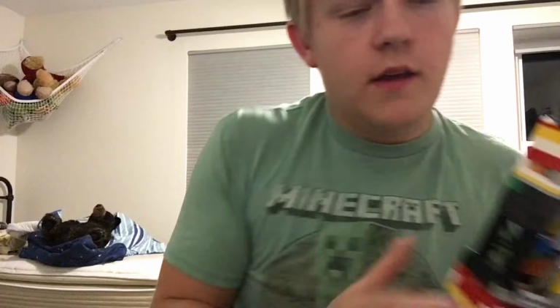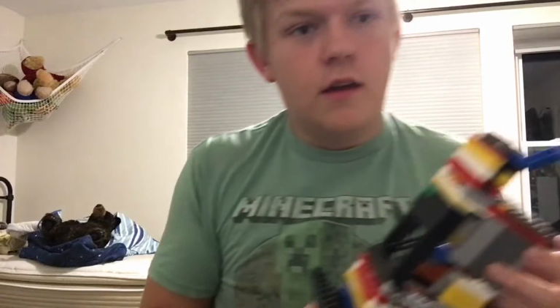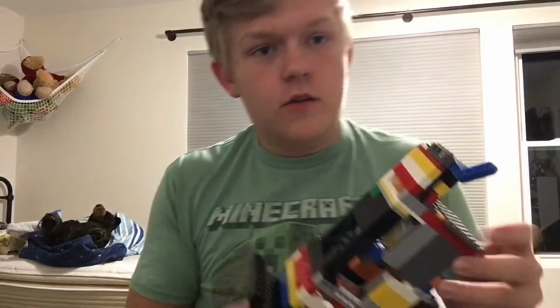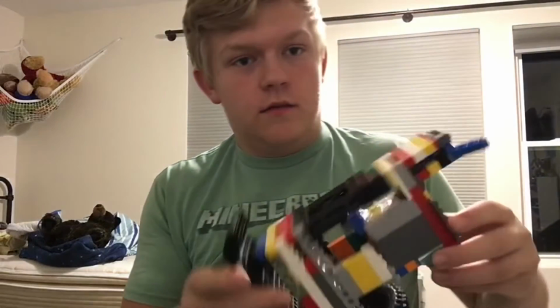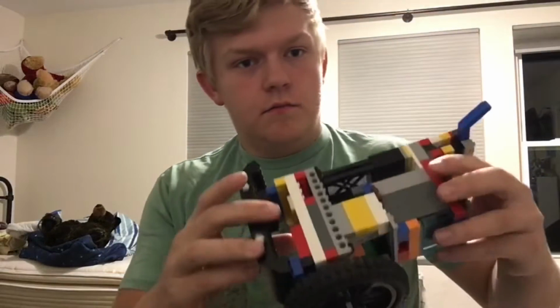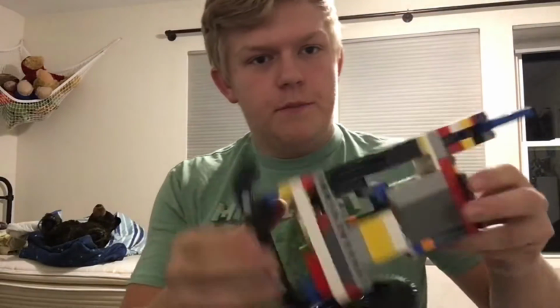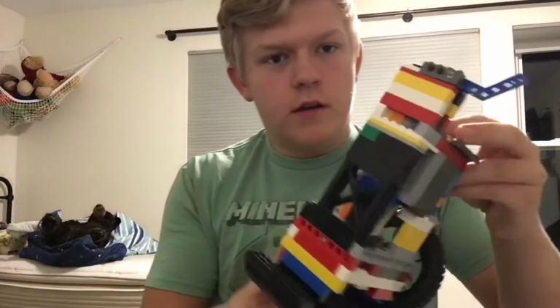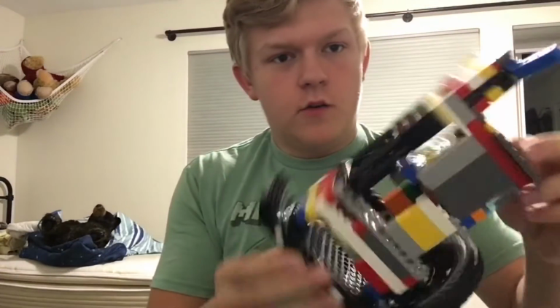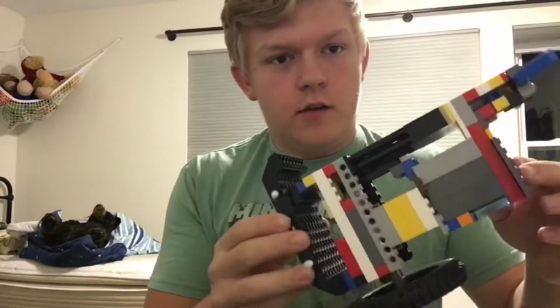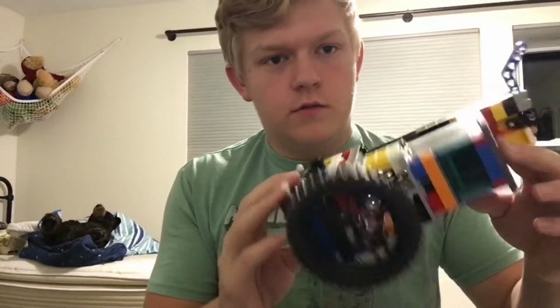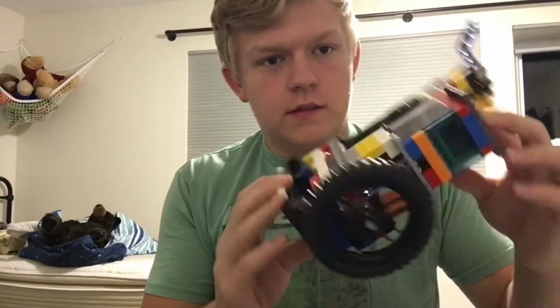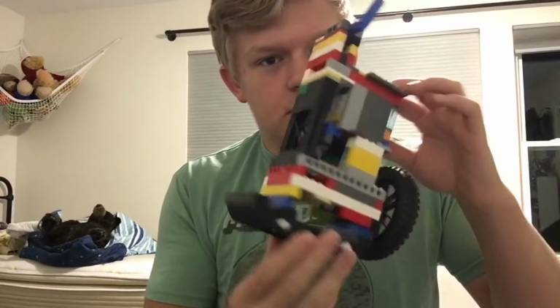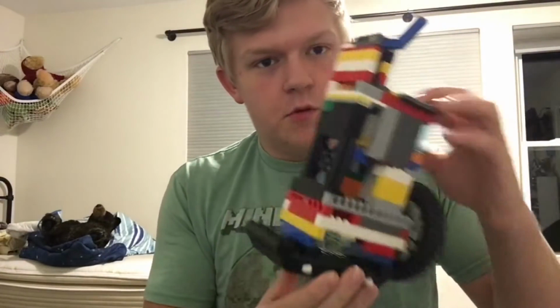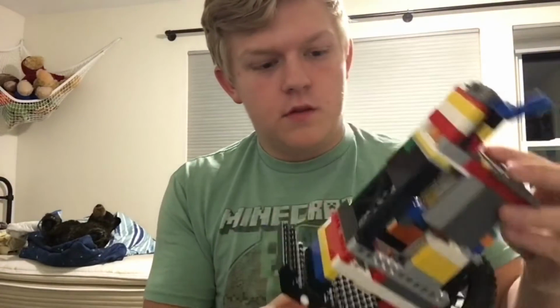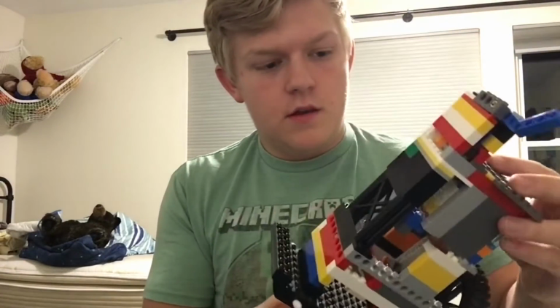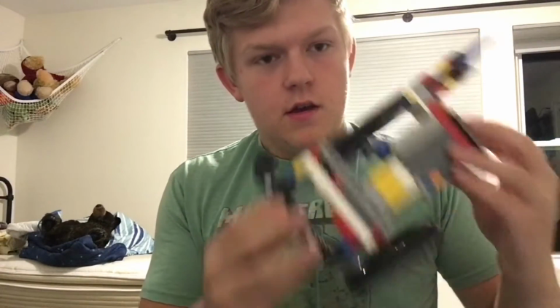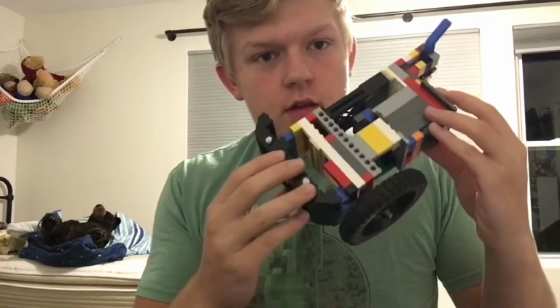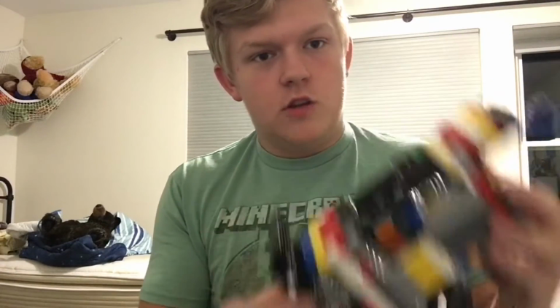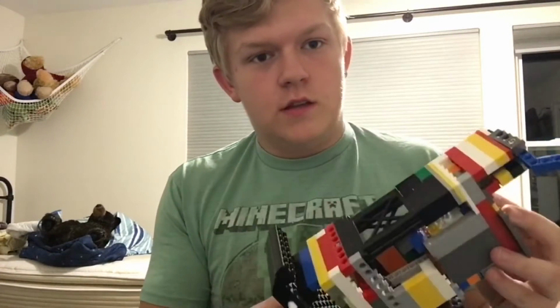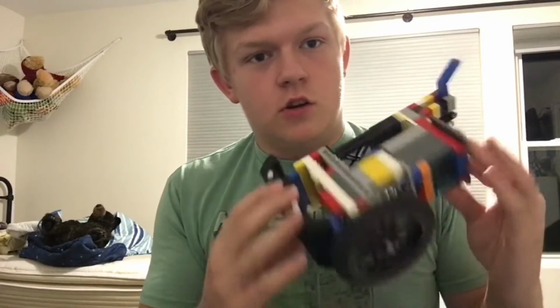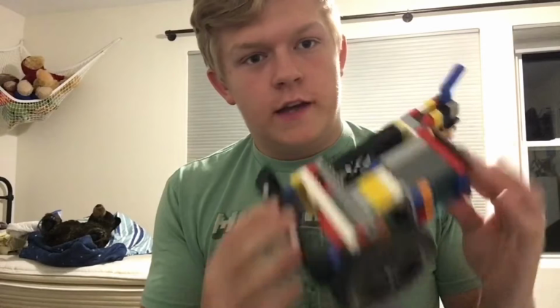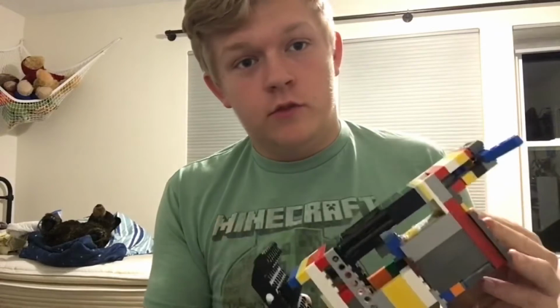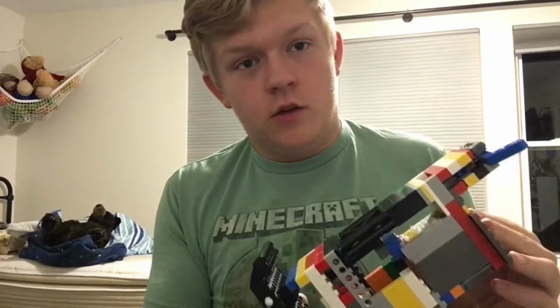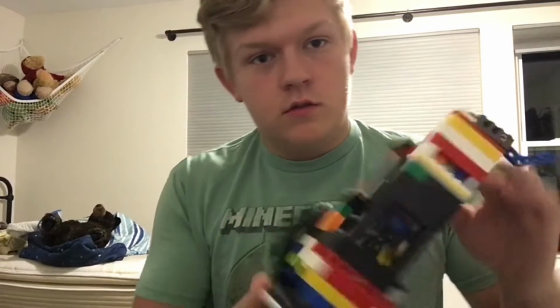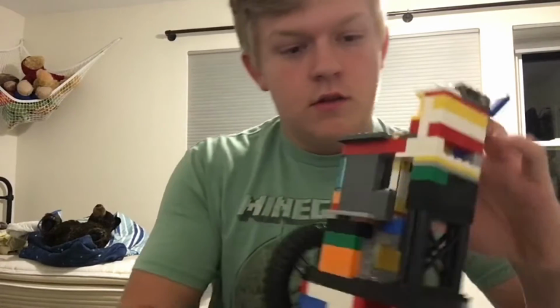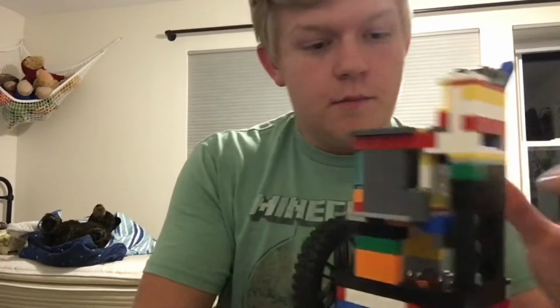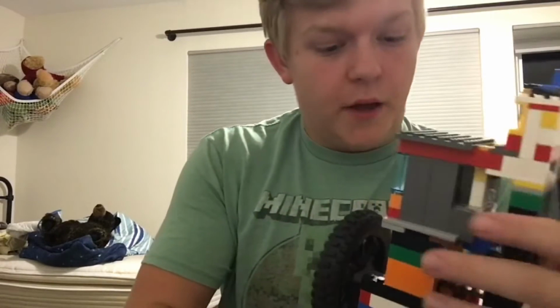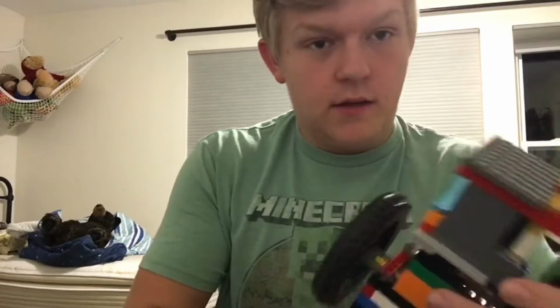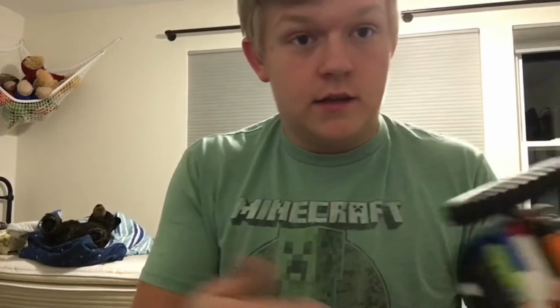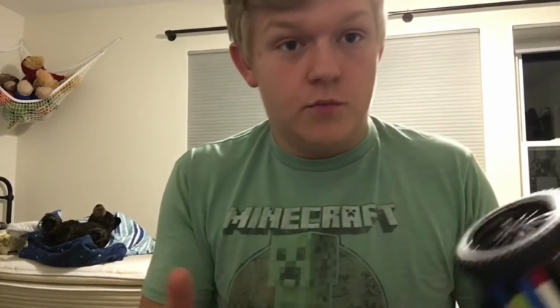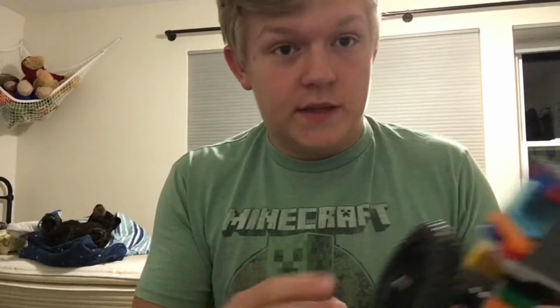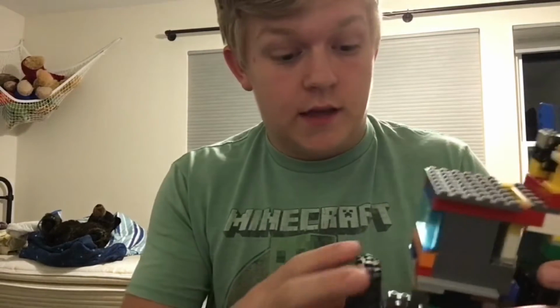People want to know how this got so smooth. Genuine answer: I don't really know. But I can give you my best guess.